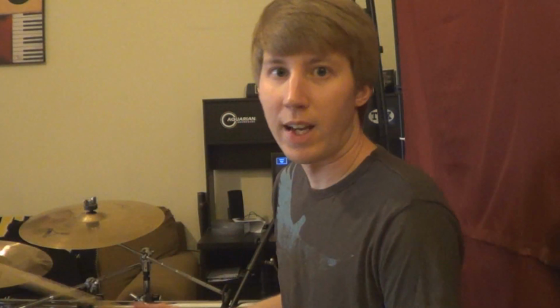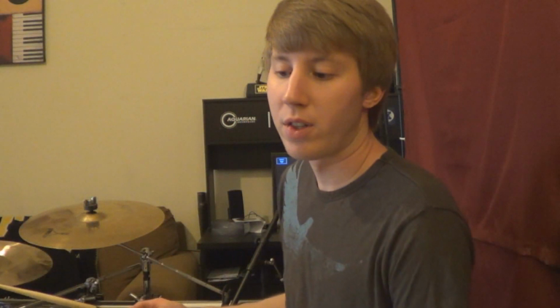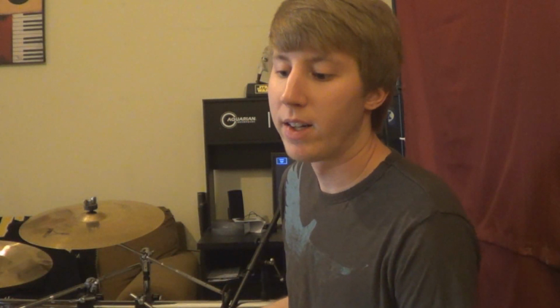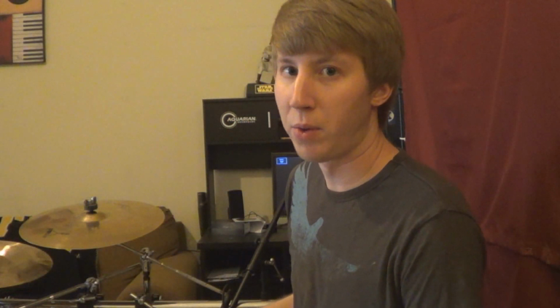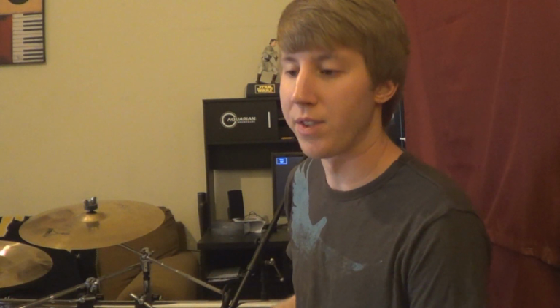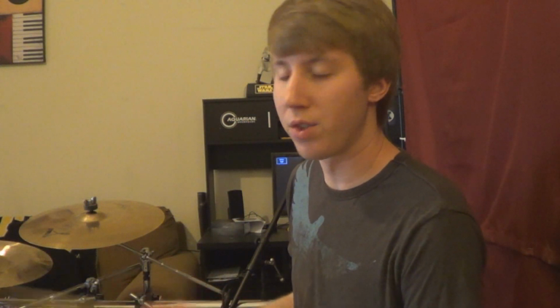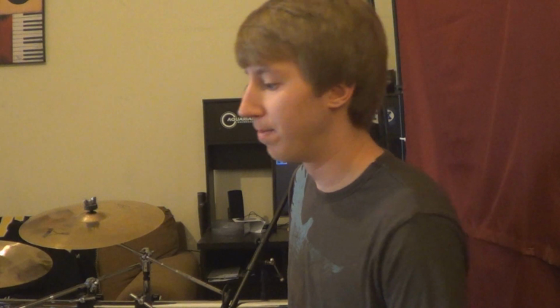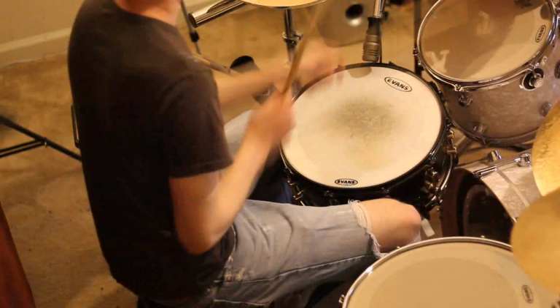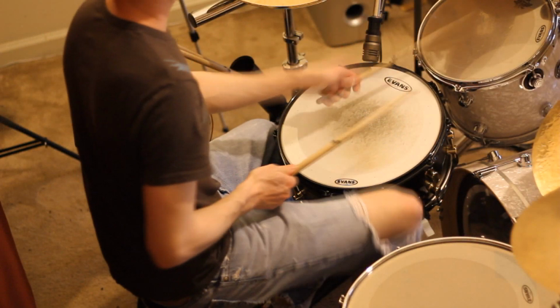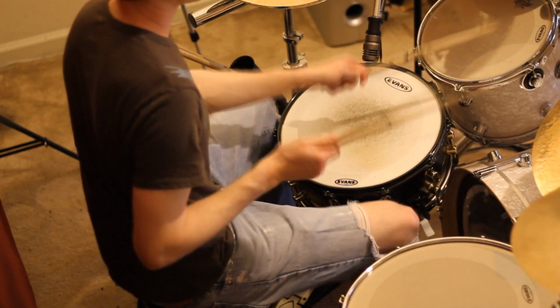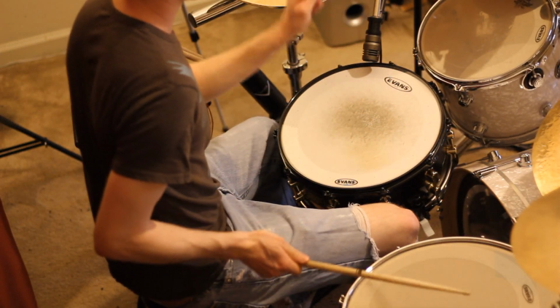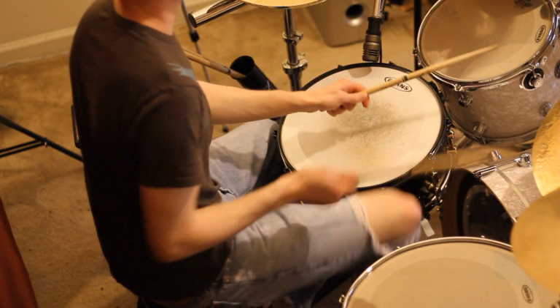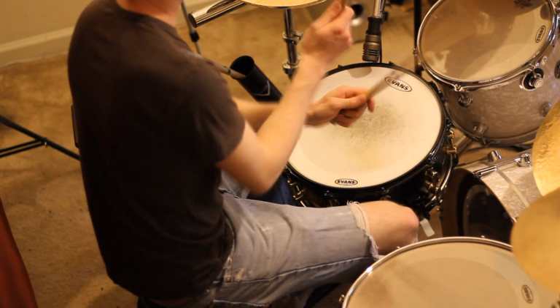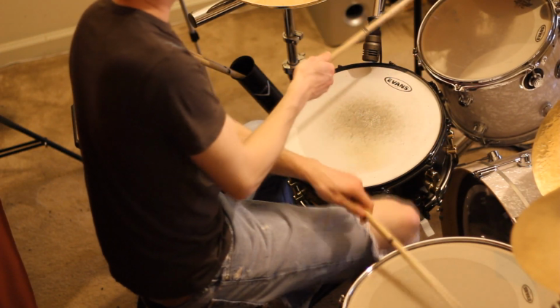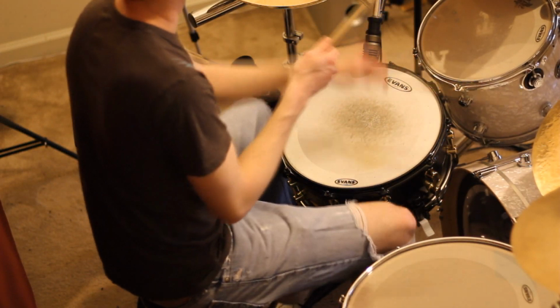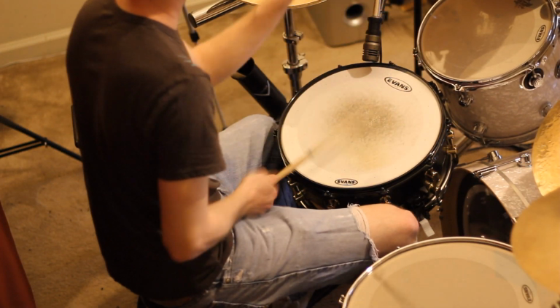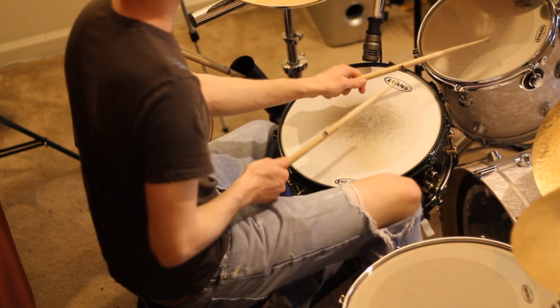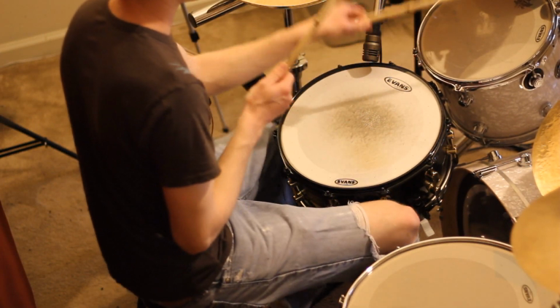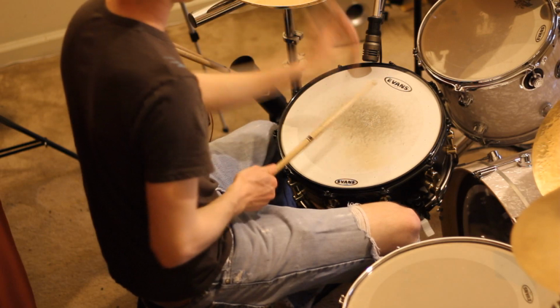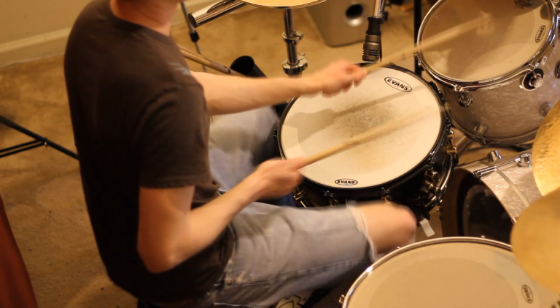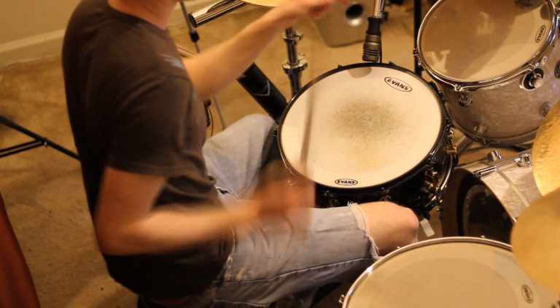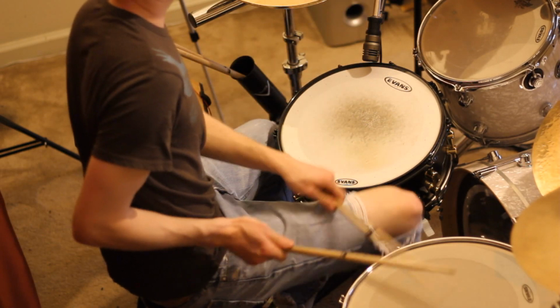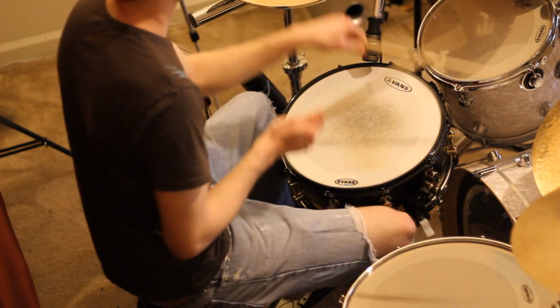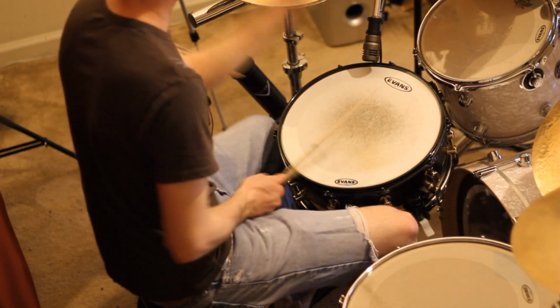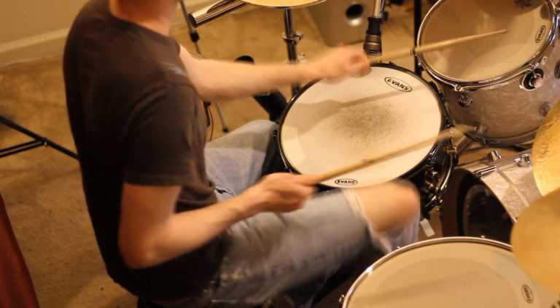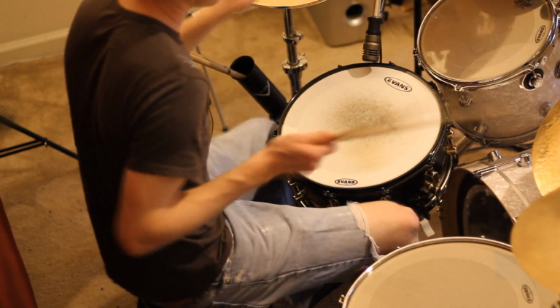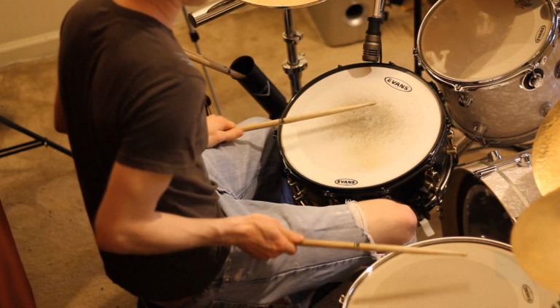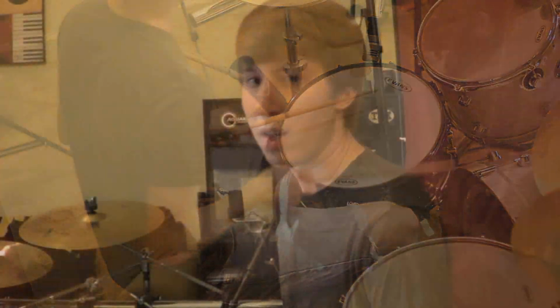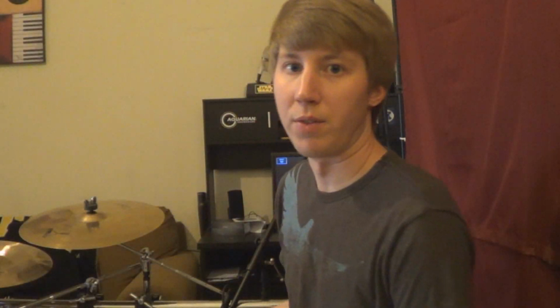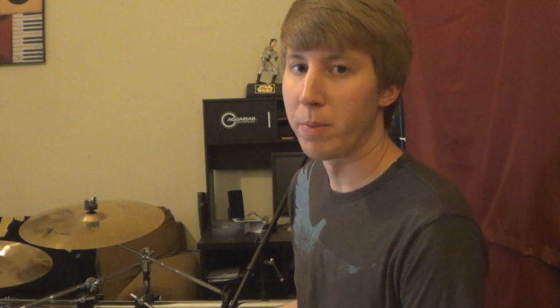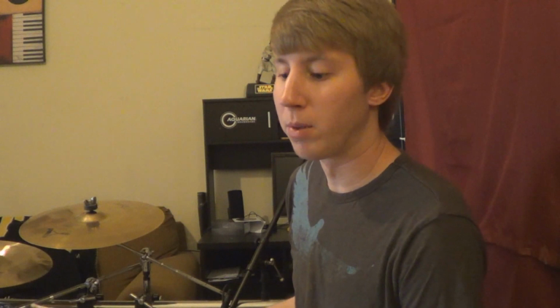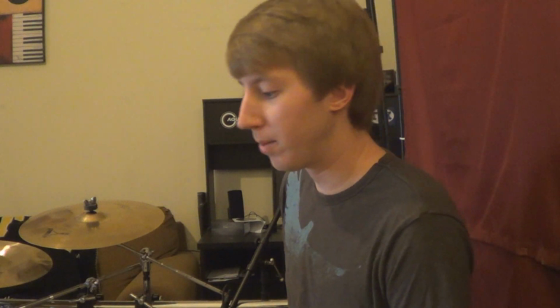Now I'll show you the pattern I did with my hands really slow. Now I'm just going to speed it up a little bit.